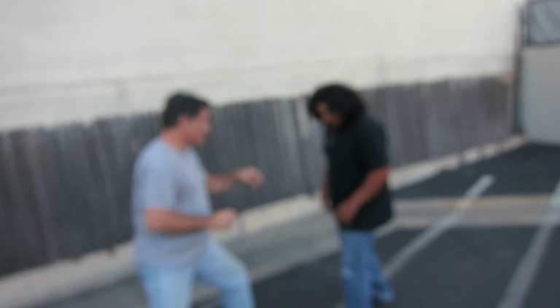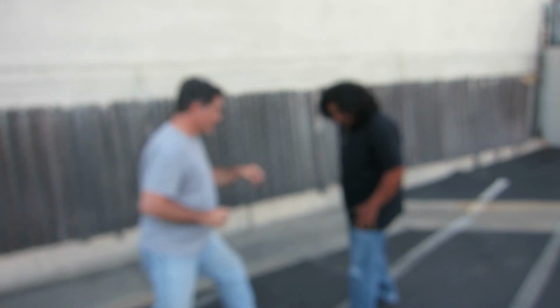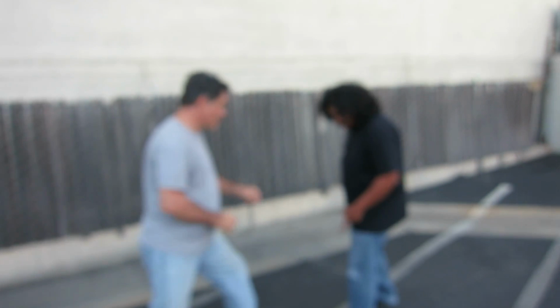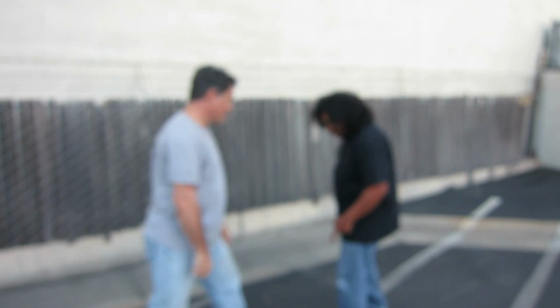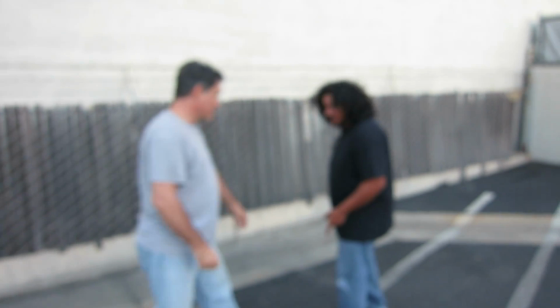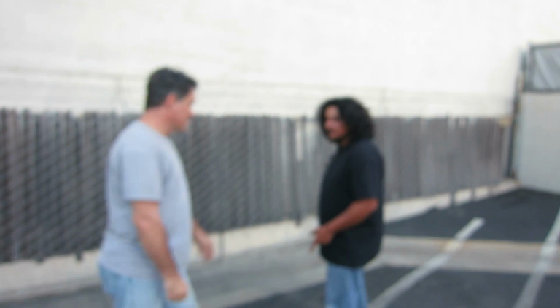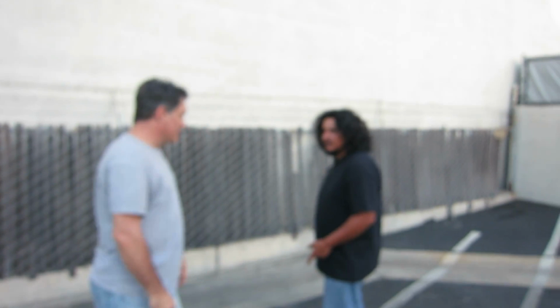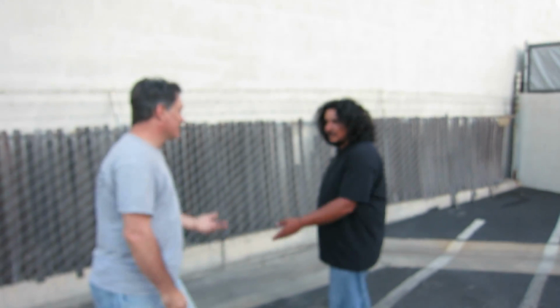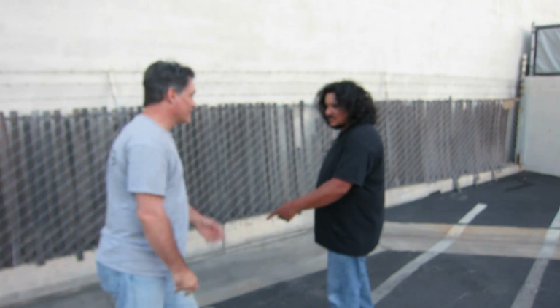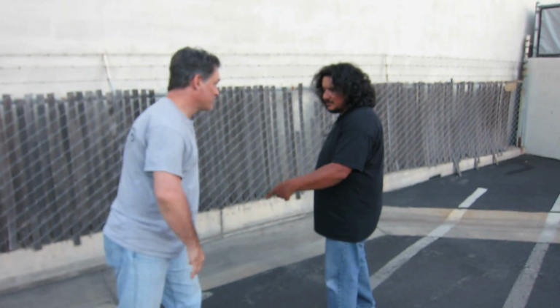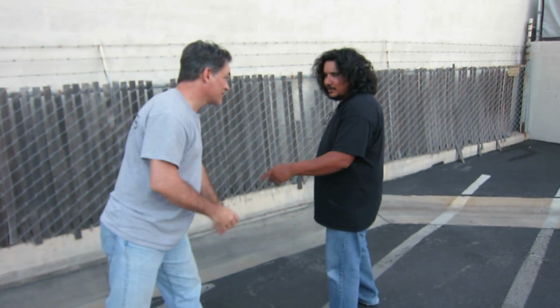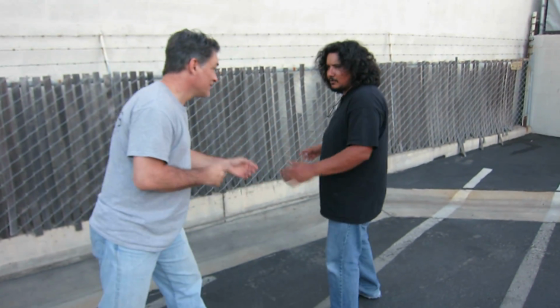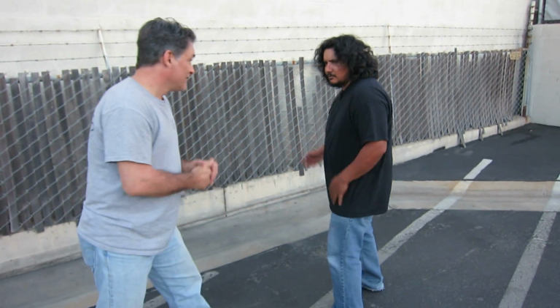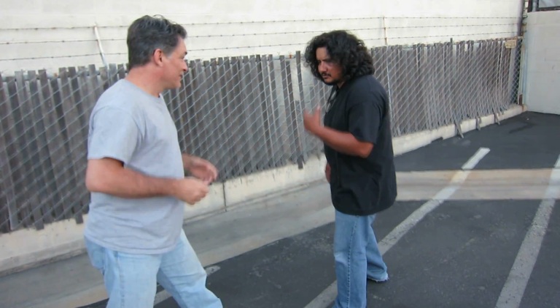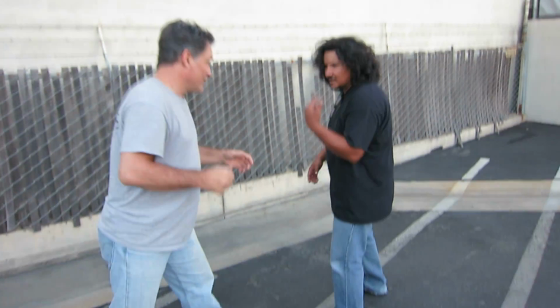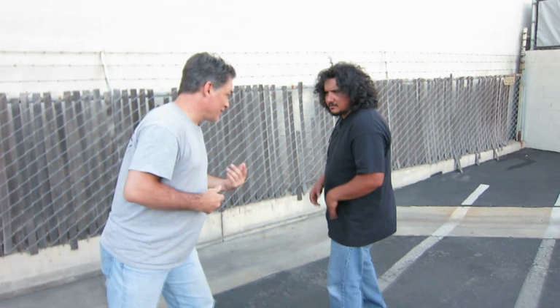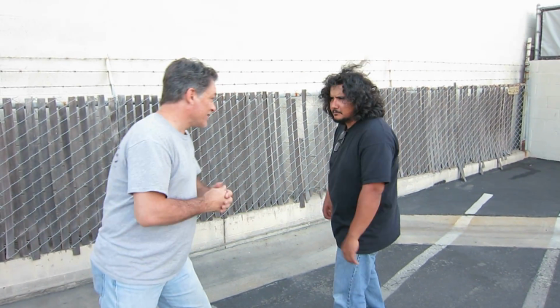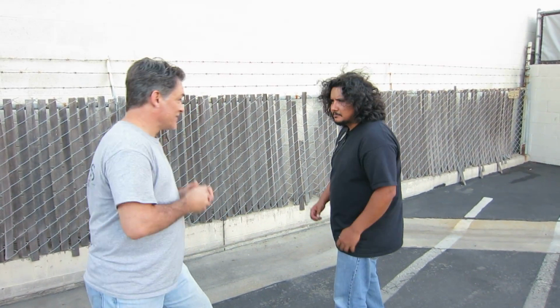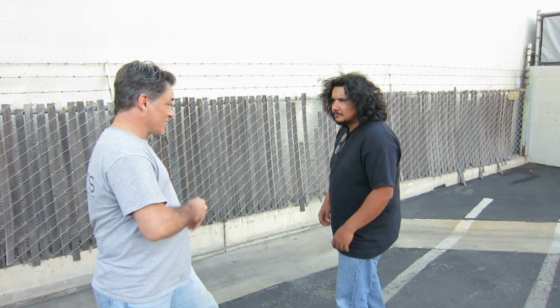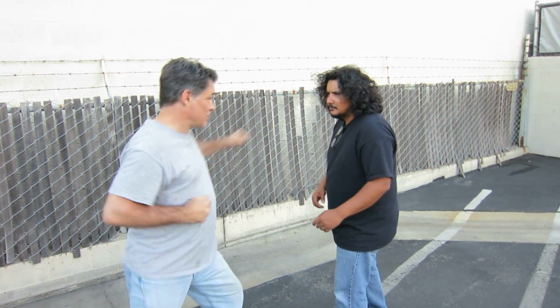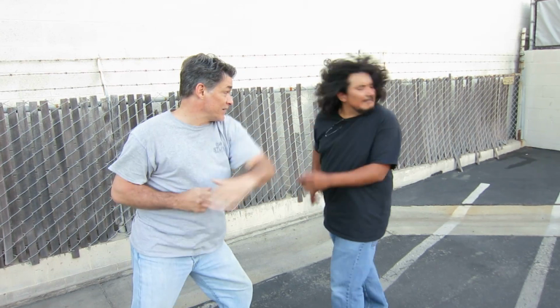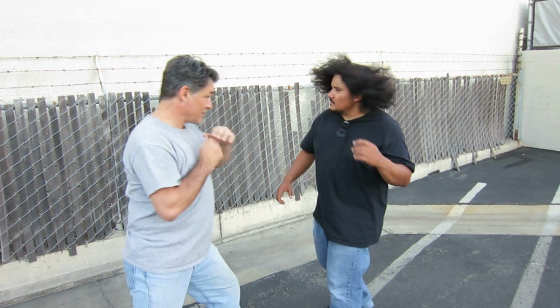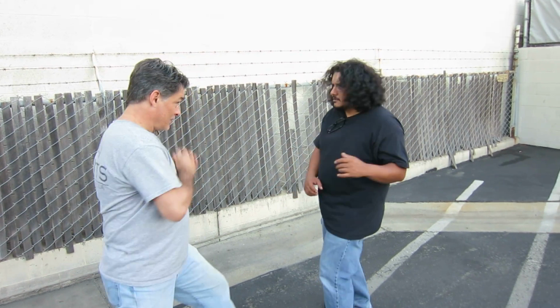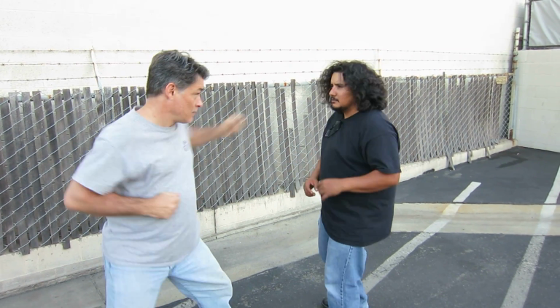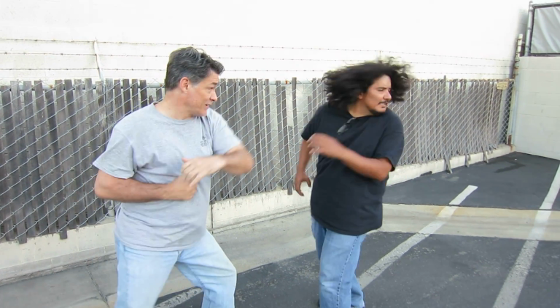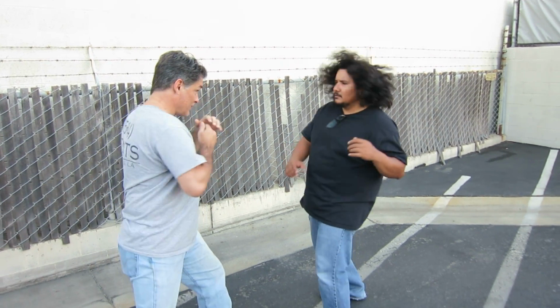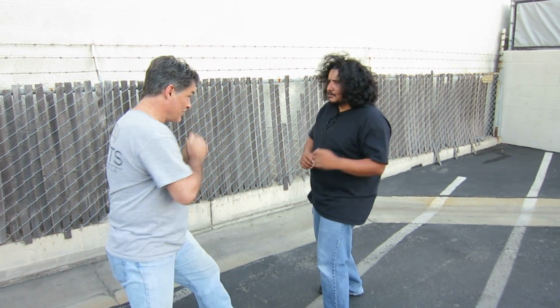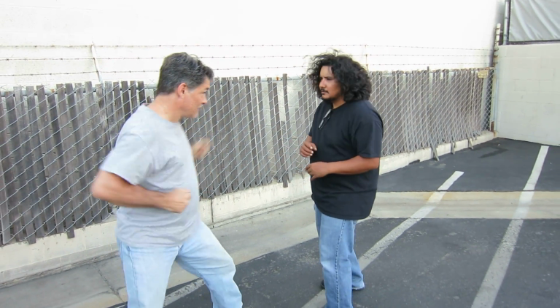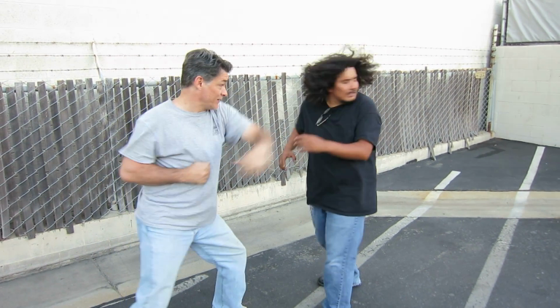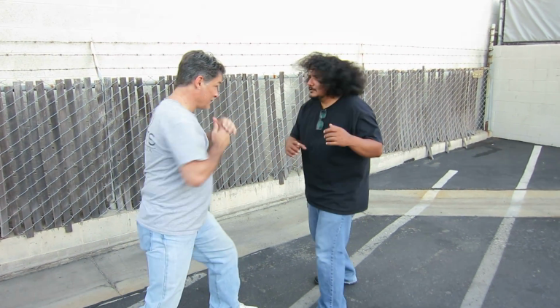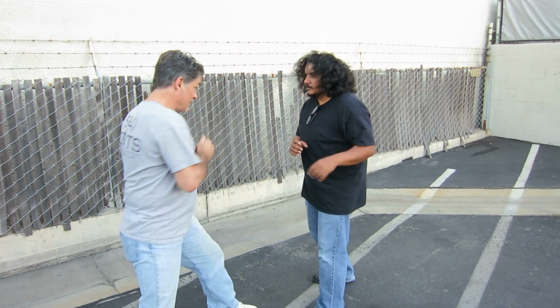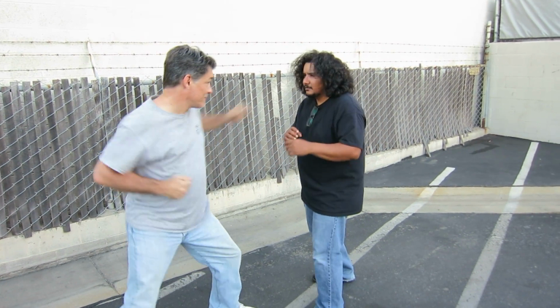I feel weird with my feet this way. But I see you doing it both sides. Yeah. There you go.